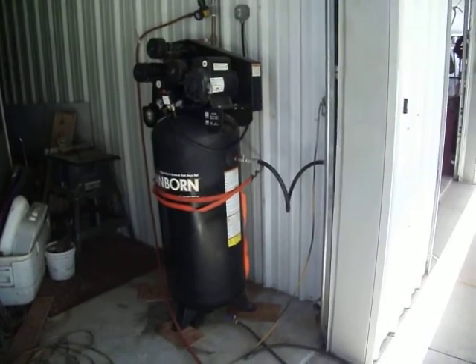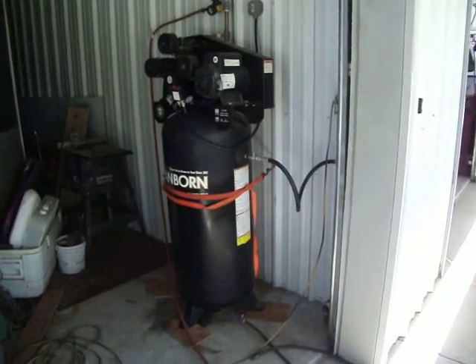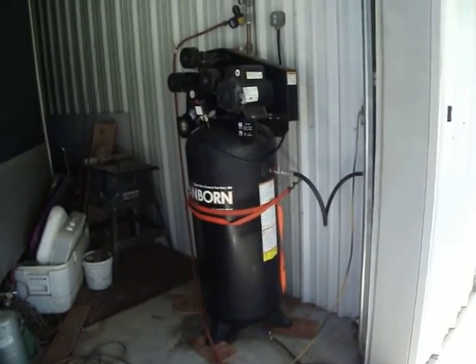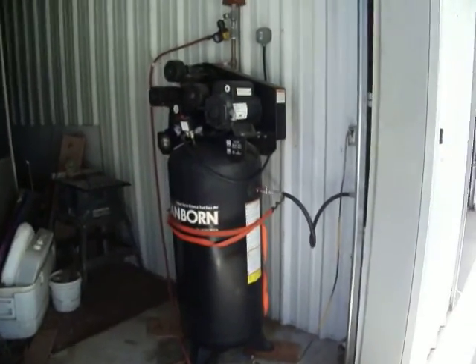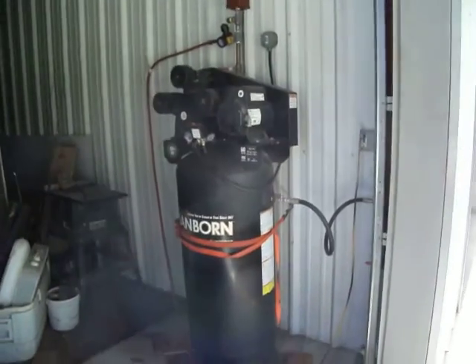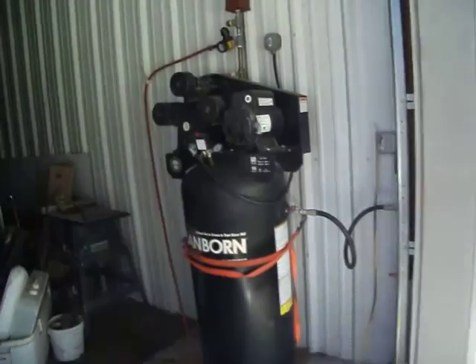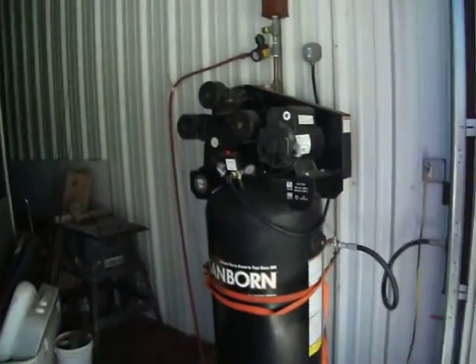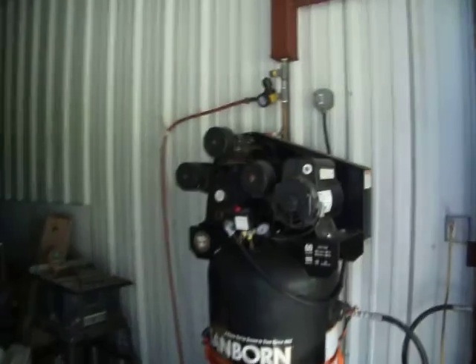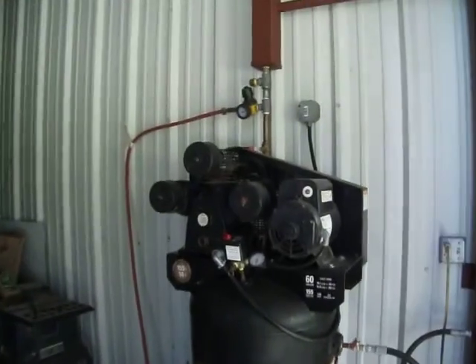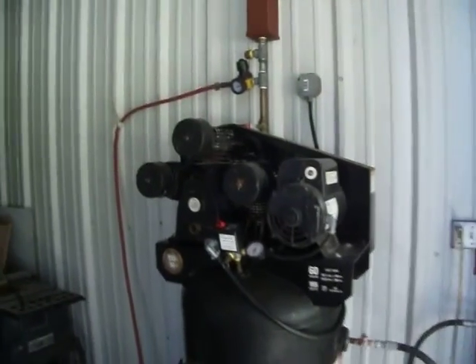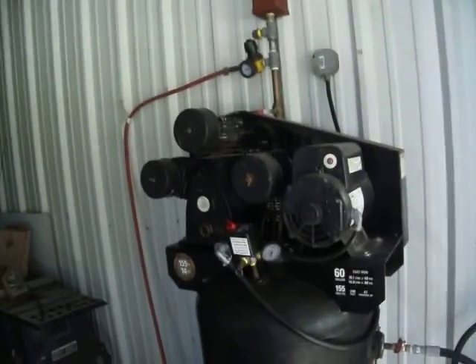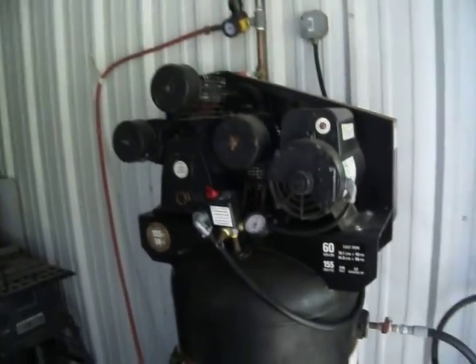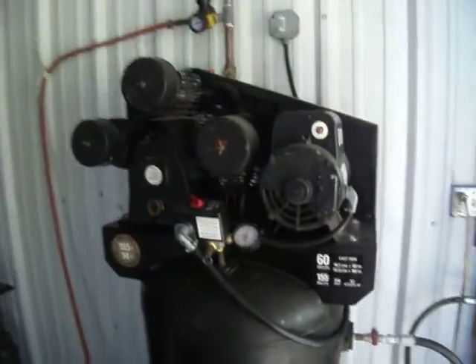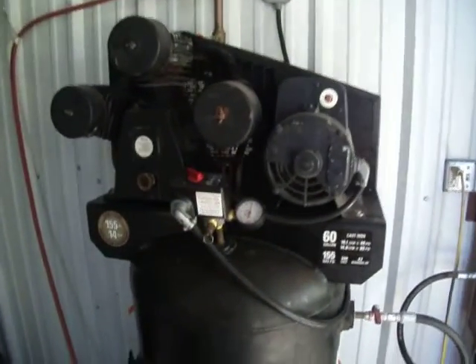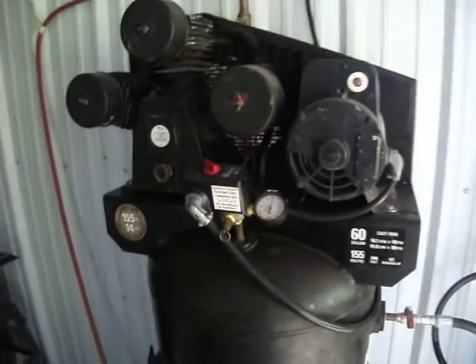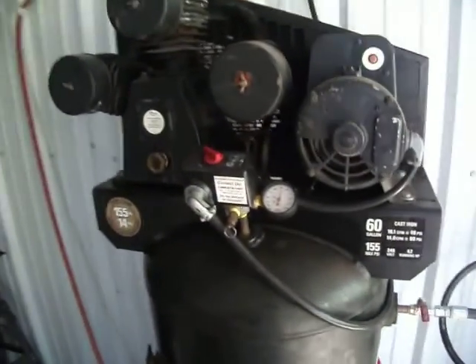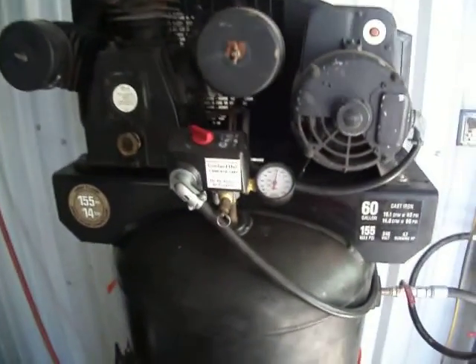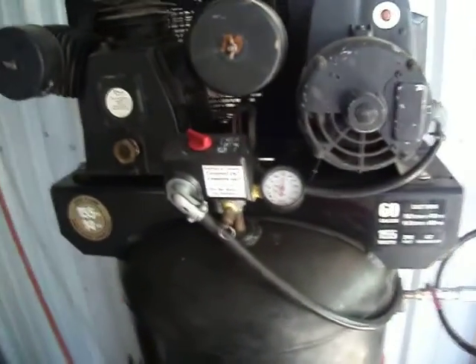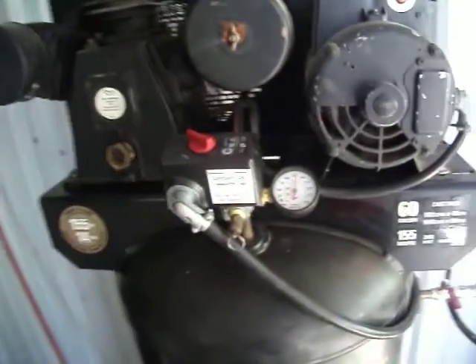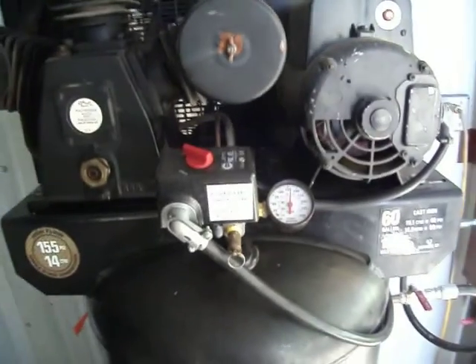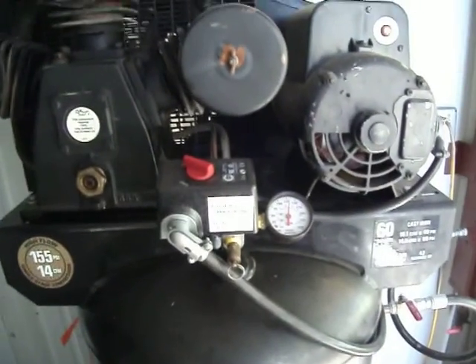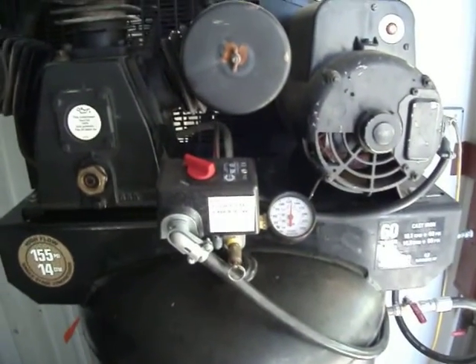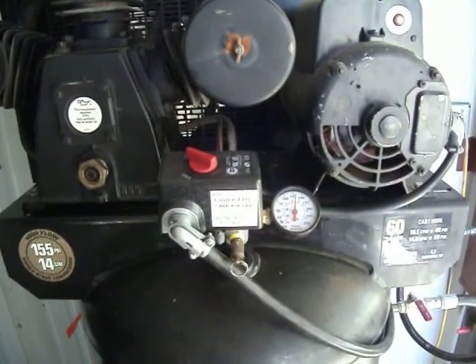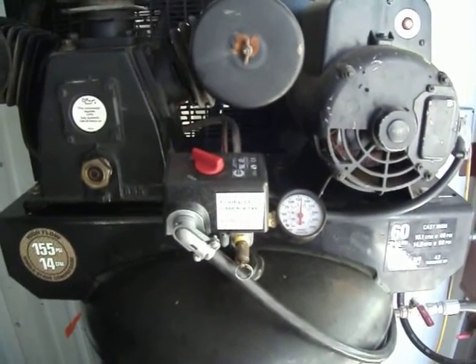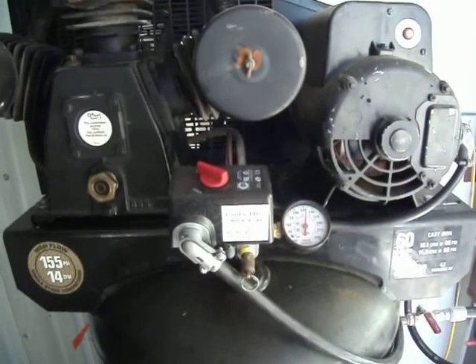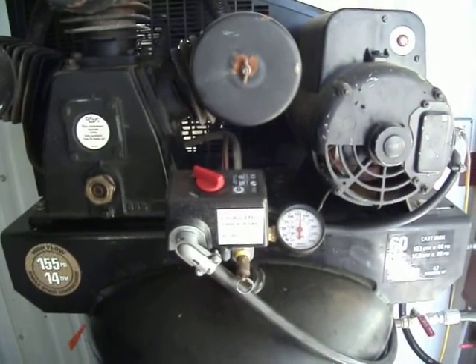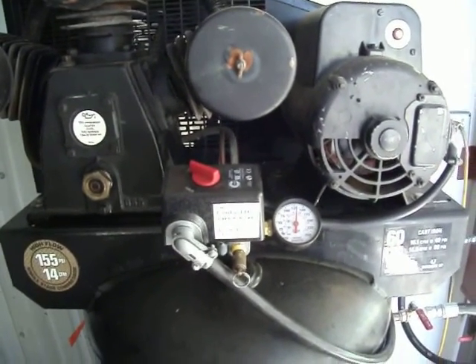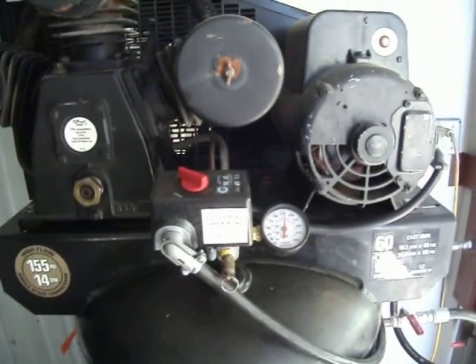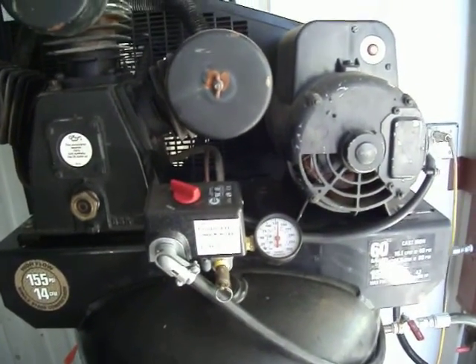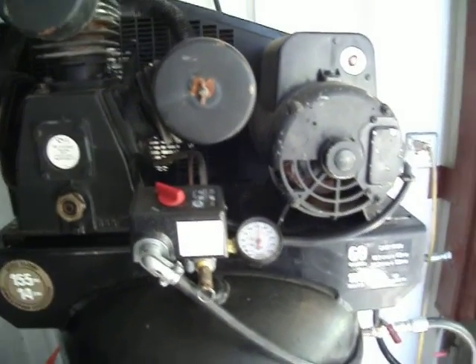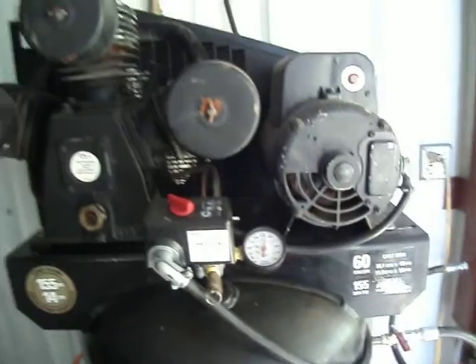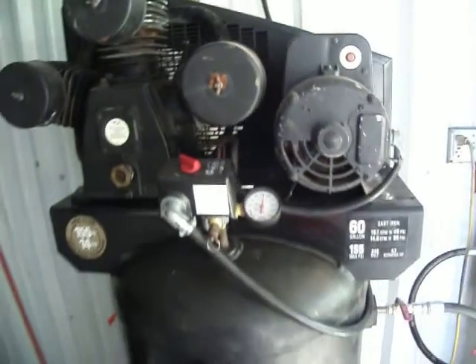We set up a 3-cylinder compressor and had to change the contact points for the air pressure control. We got all that running.